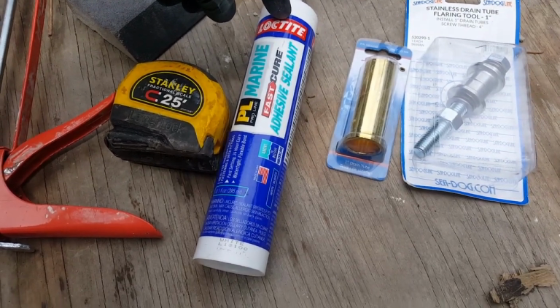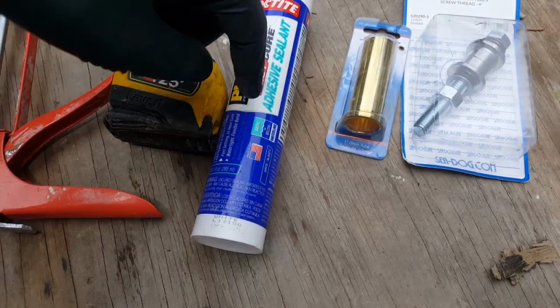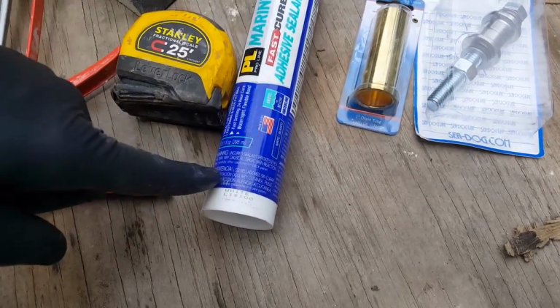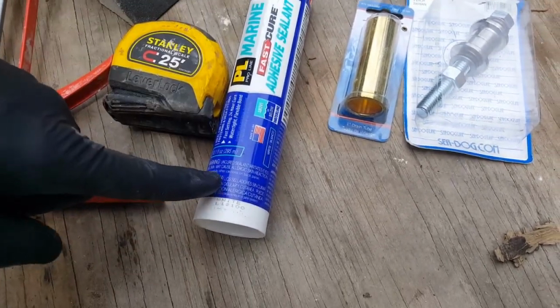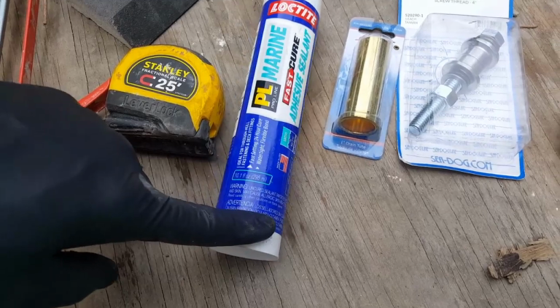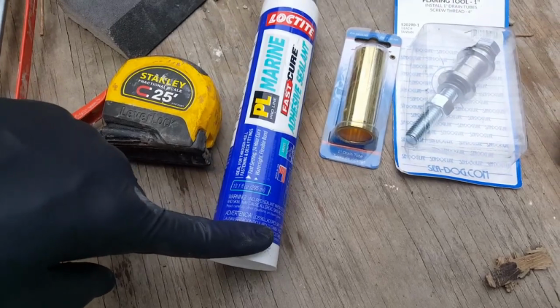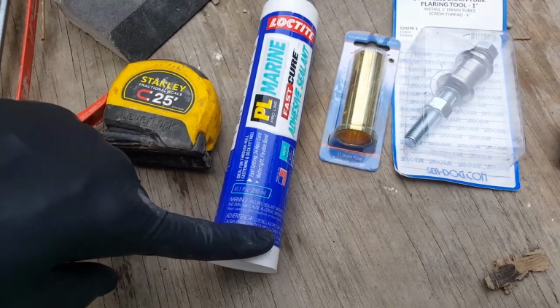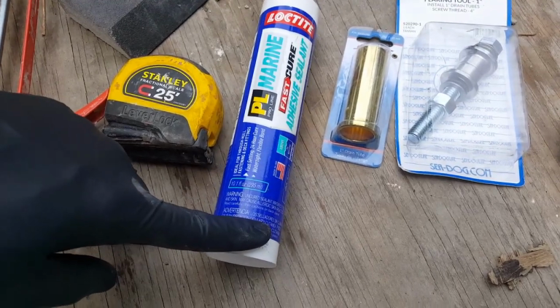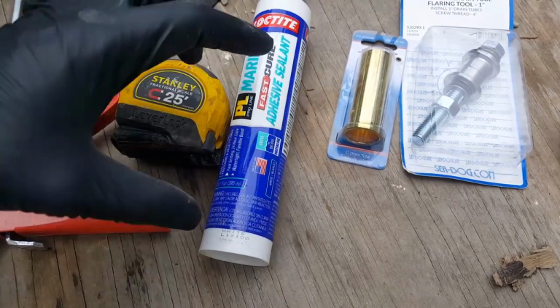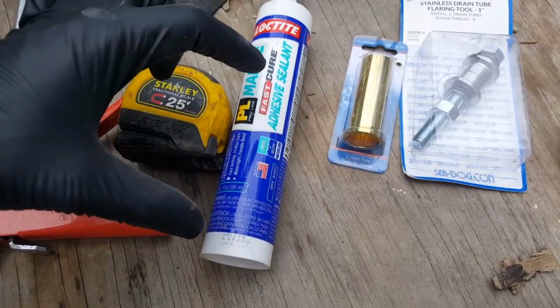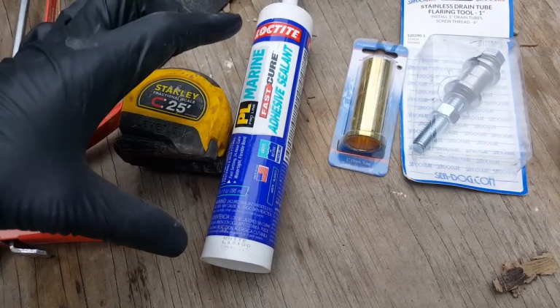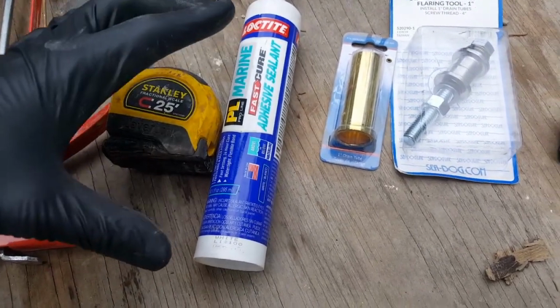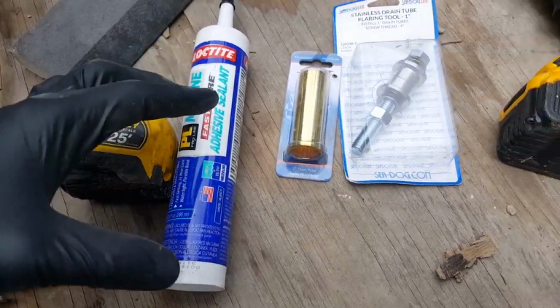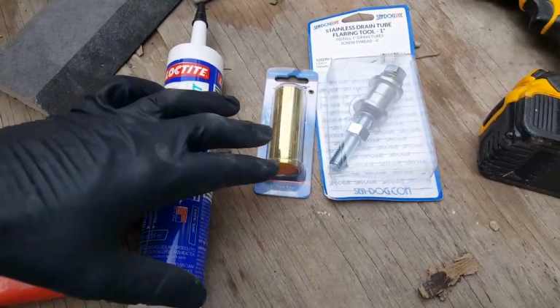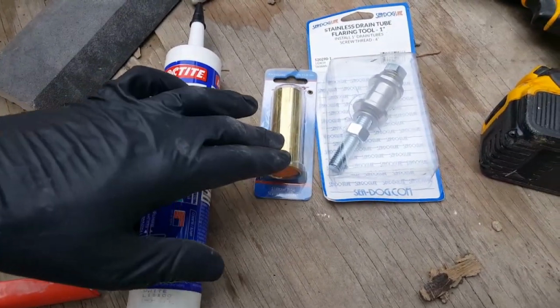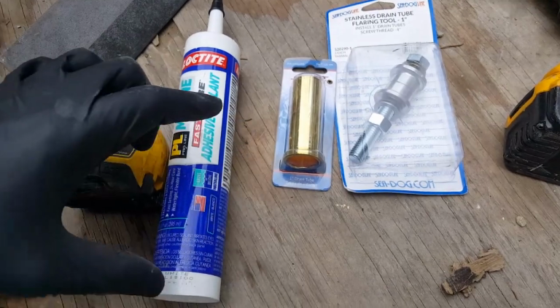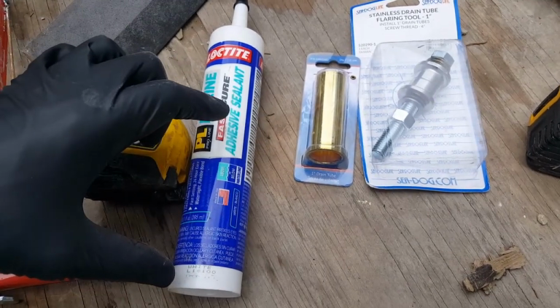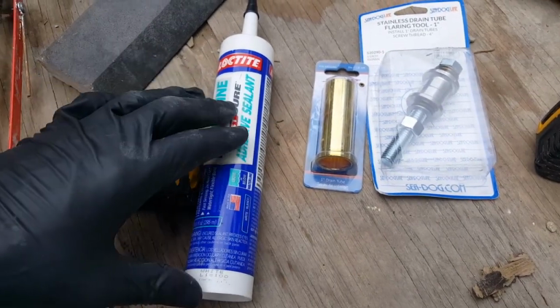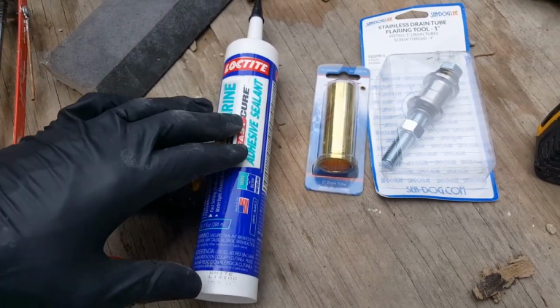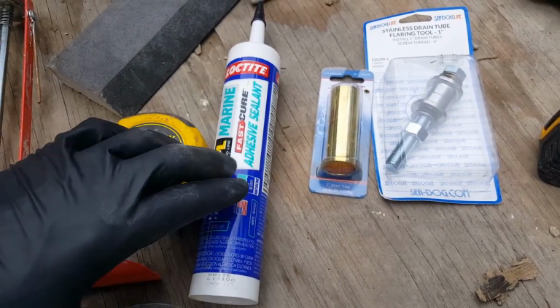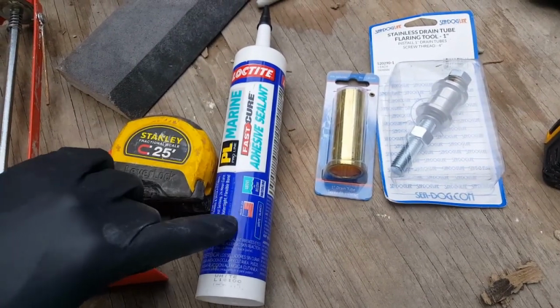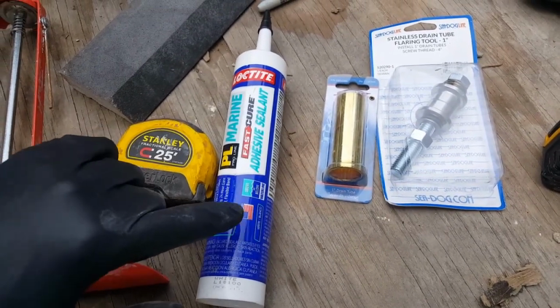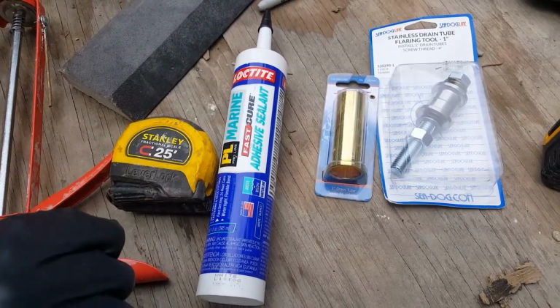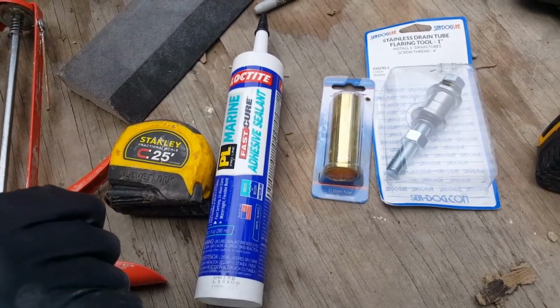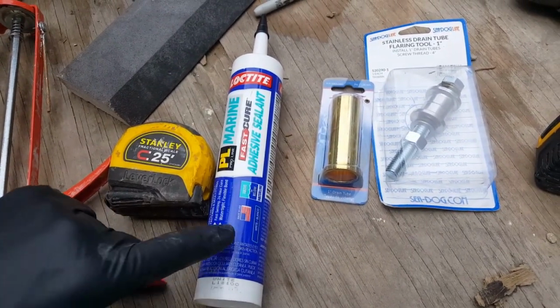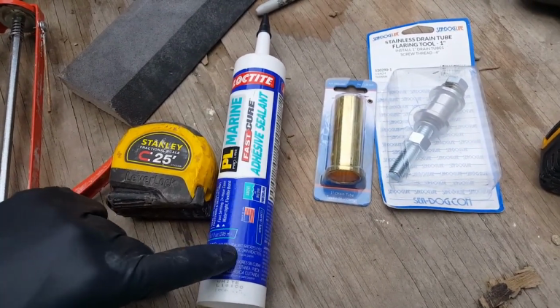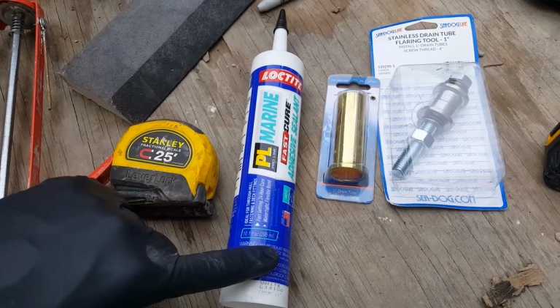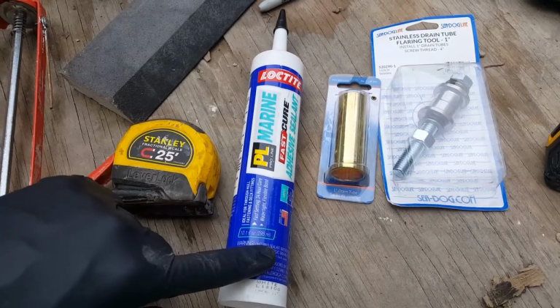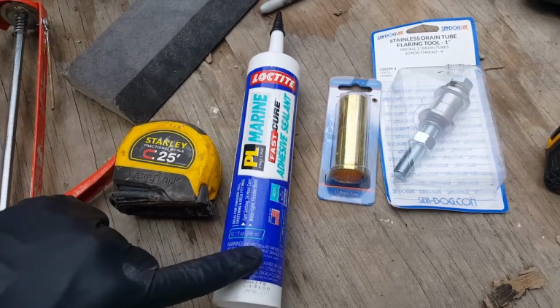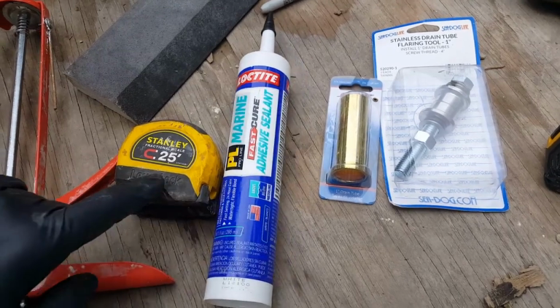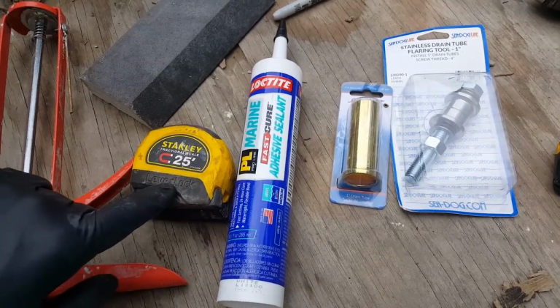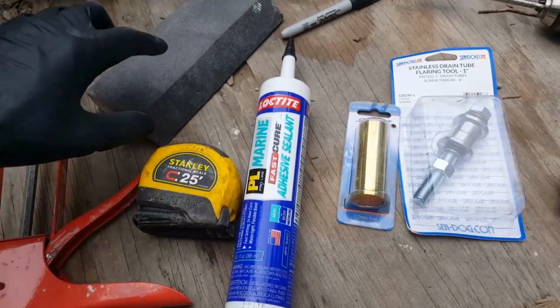You also need PL Marine — this is made by Loctite, it's an adhesive sealant. They have the 10-ounce, which is what I use, or they have a smaller one. If you're just doing a drain tube you can get the smaller one. You also need a measuring tape.